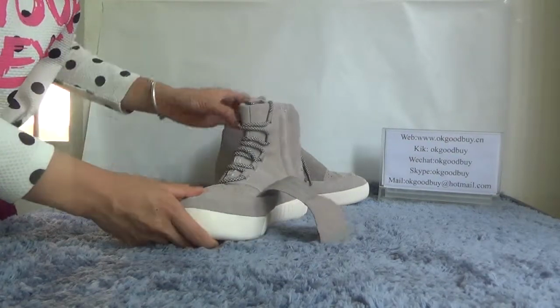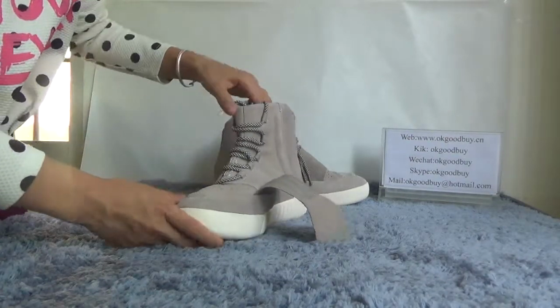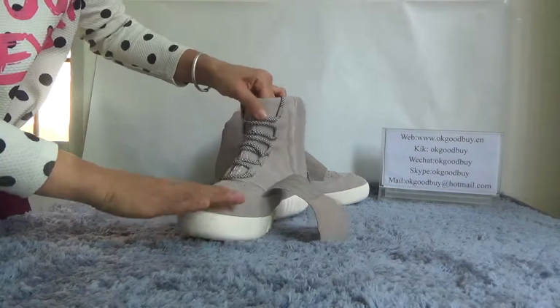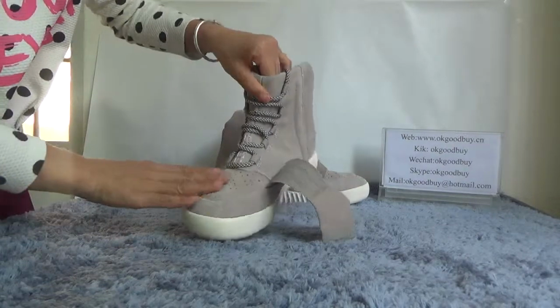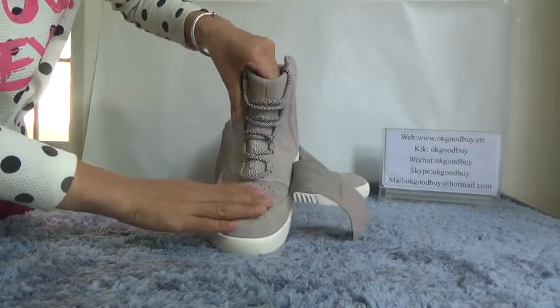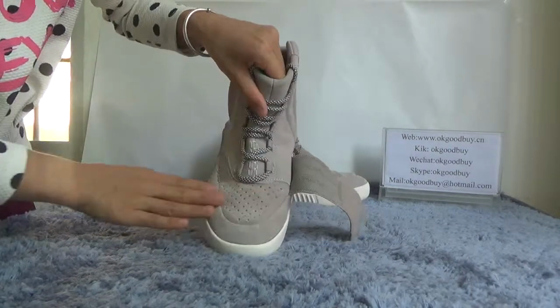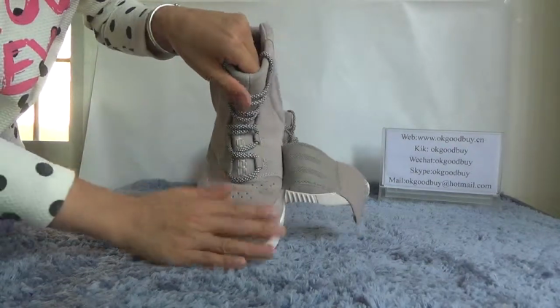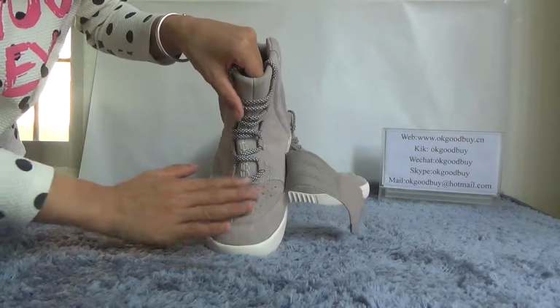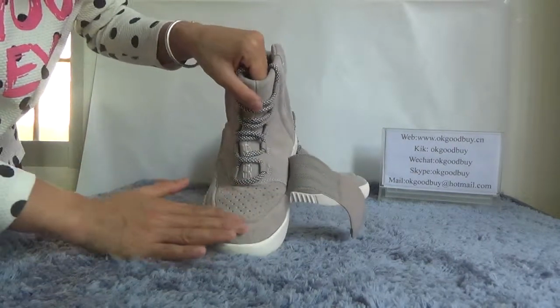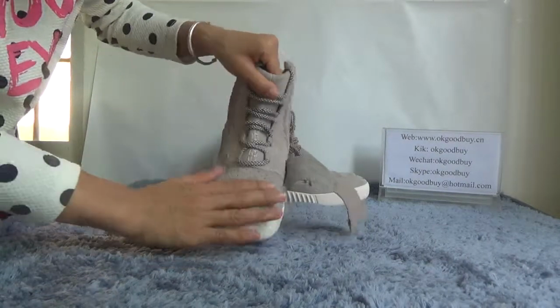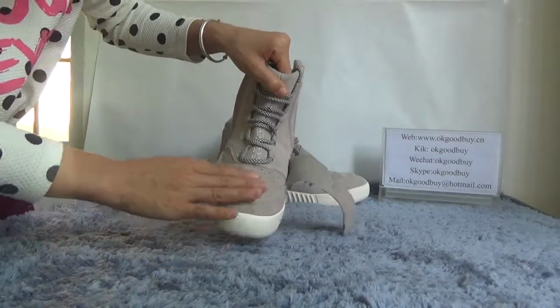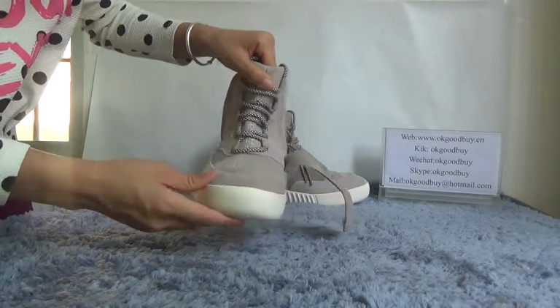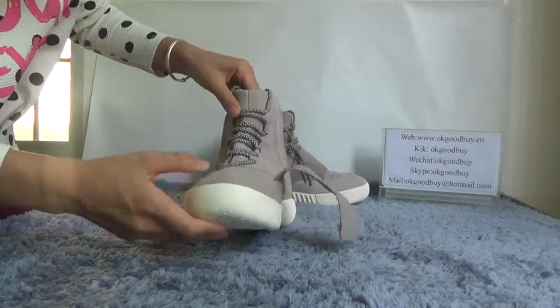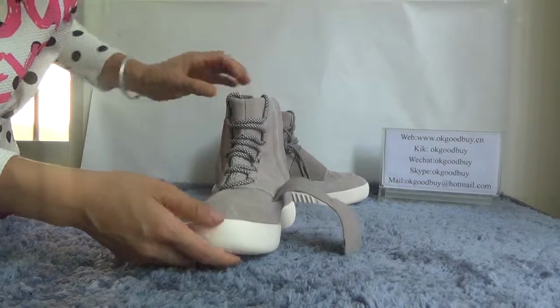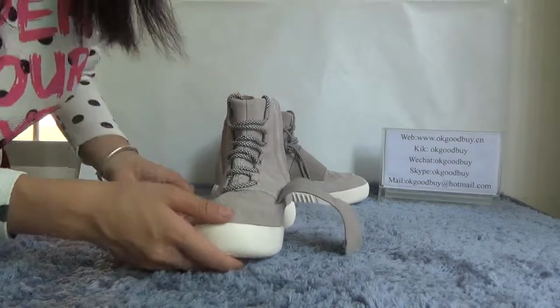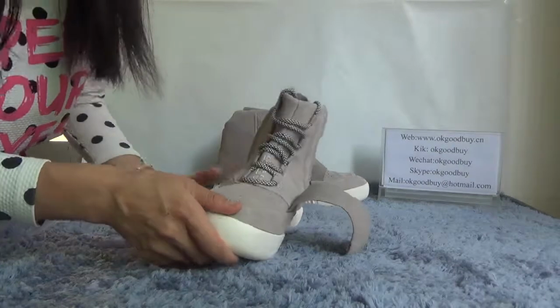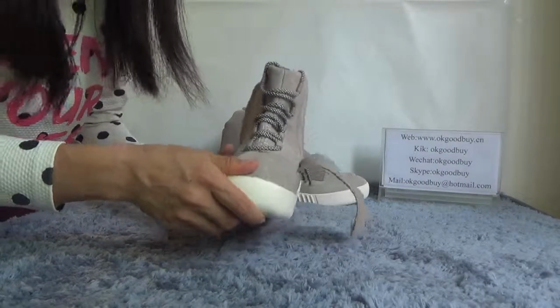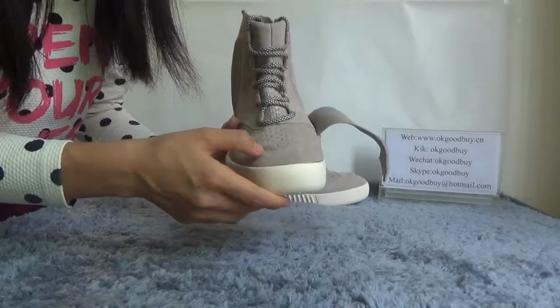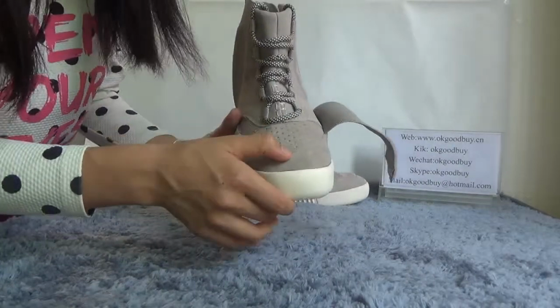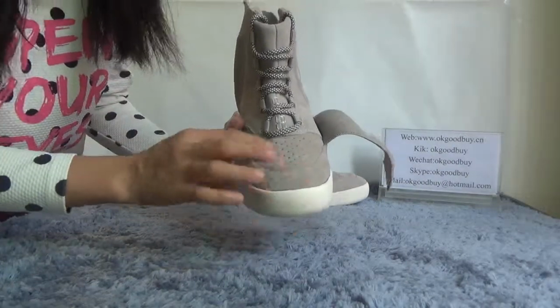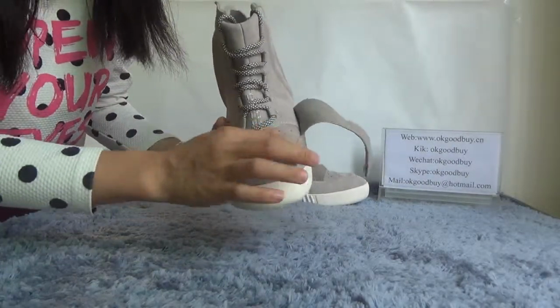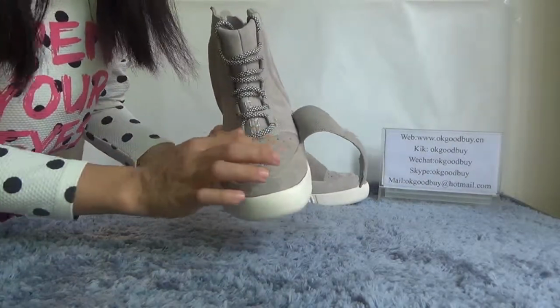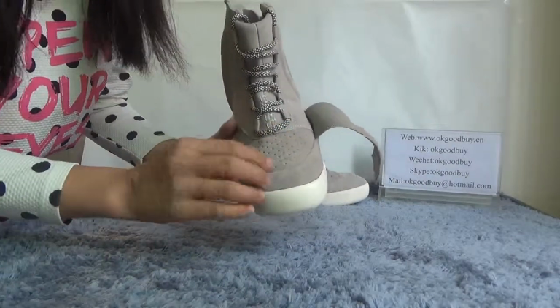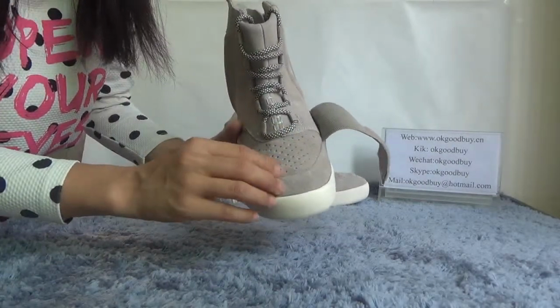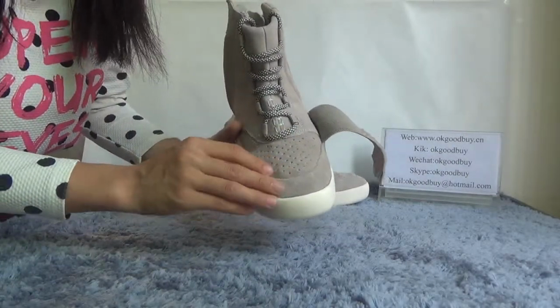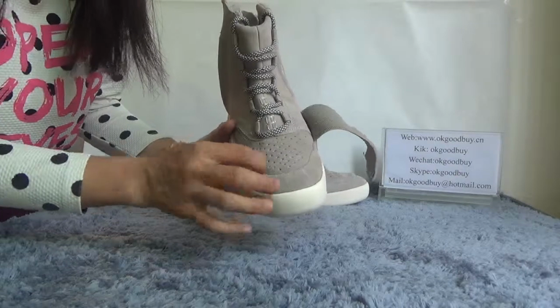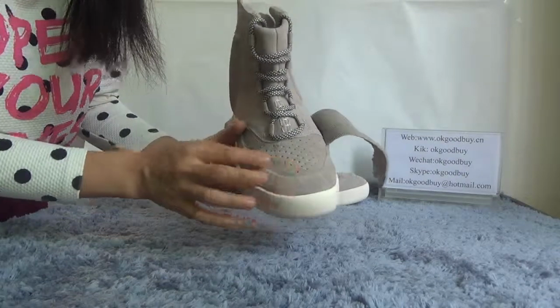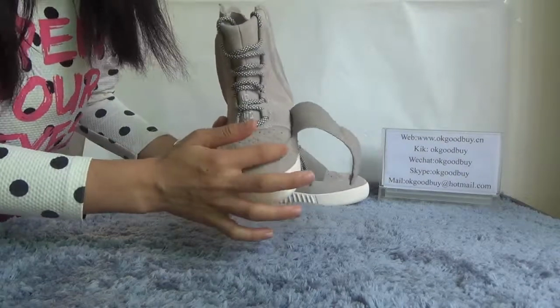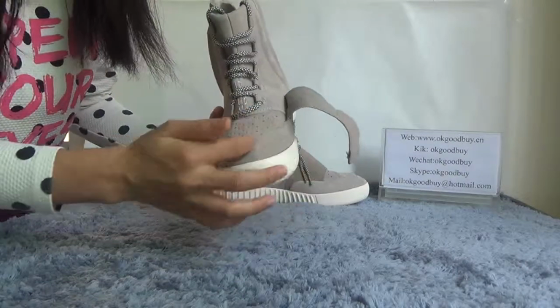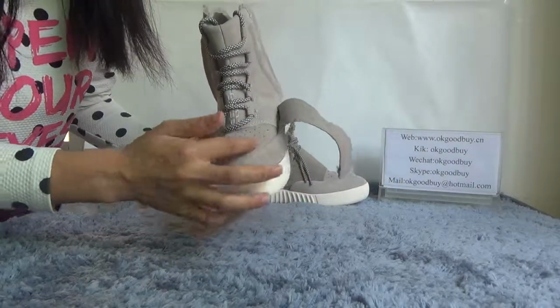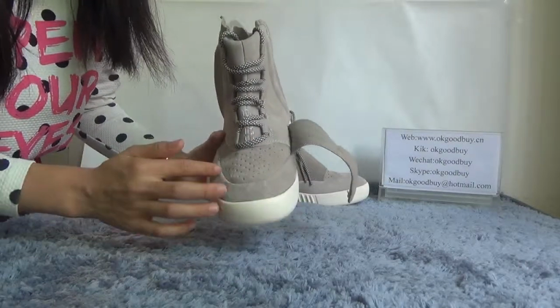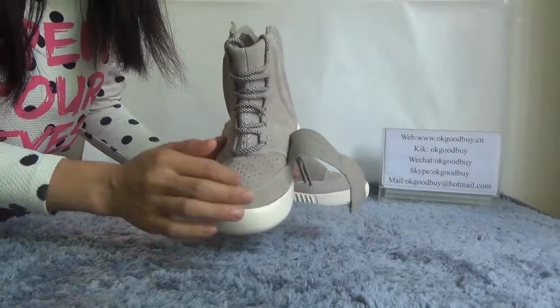The front — you can touch it, very soft. The shoe top, the shoe top here — you can find that you have many holes, one, two, three, four, five. Each one has five holes.